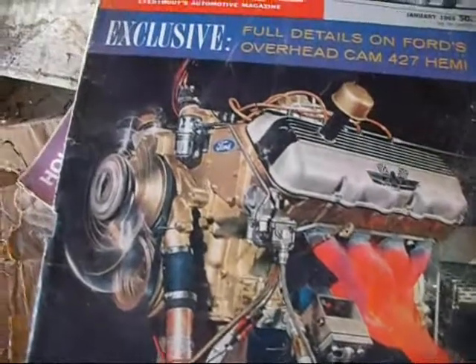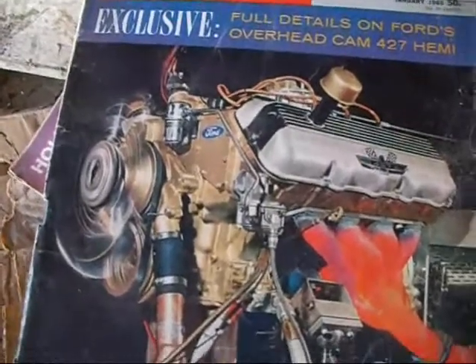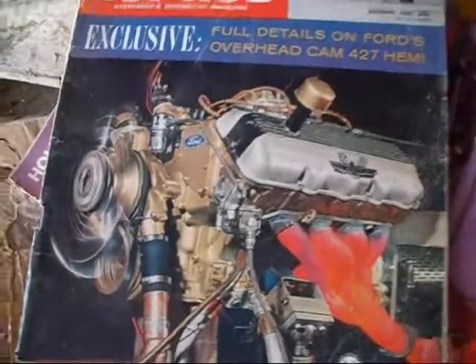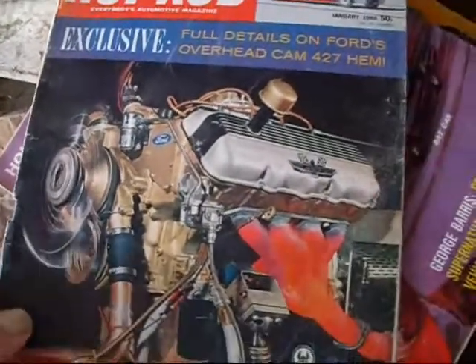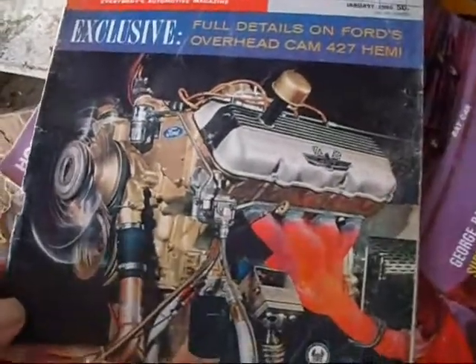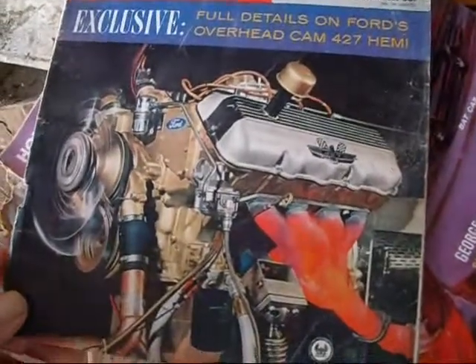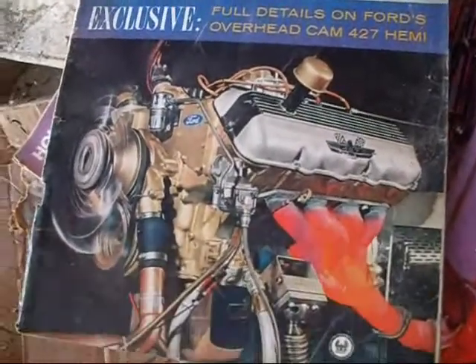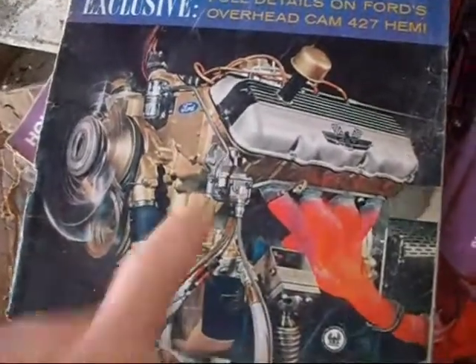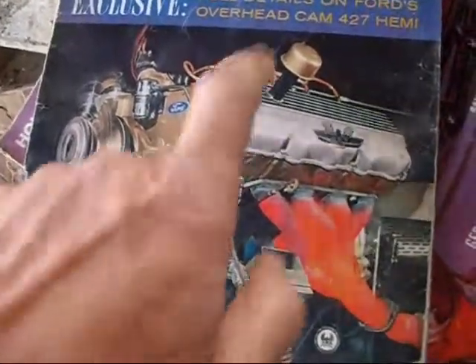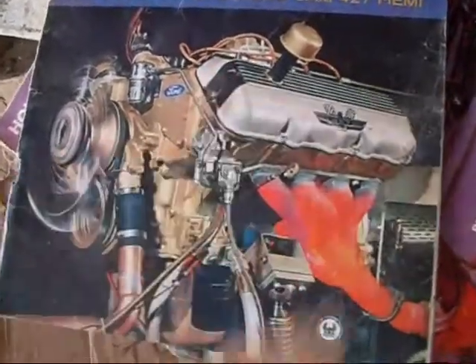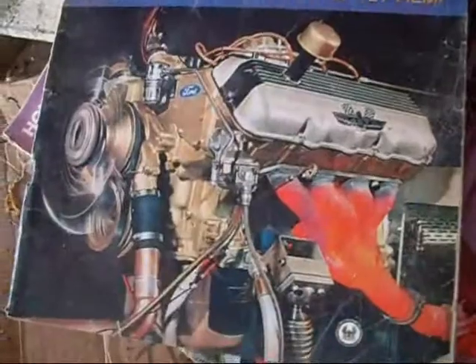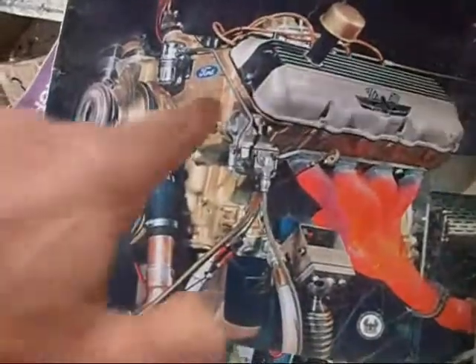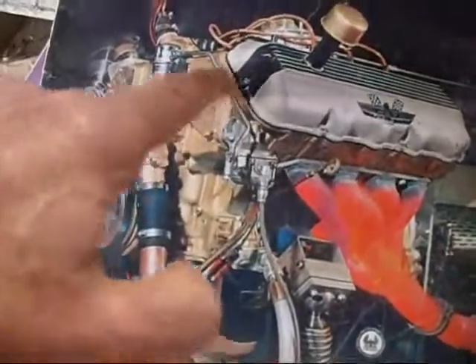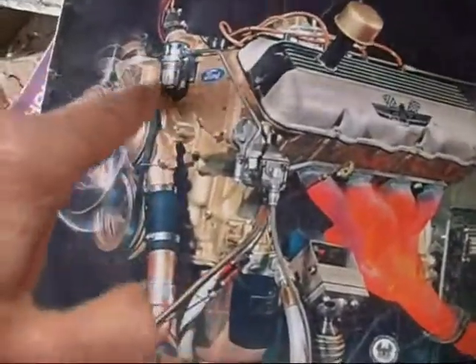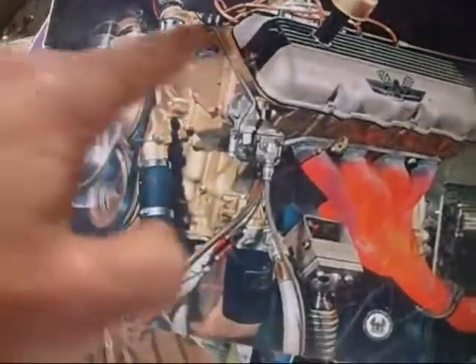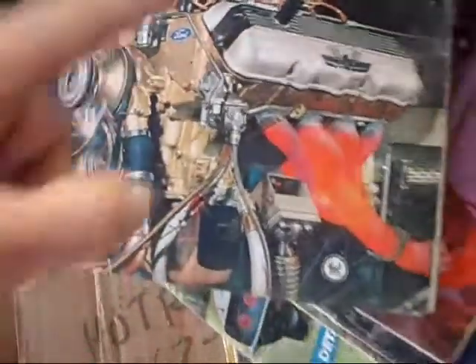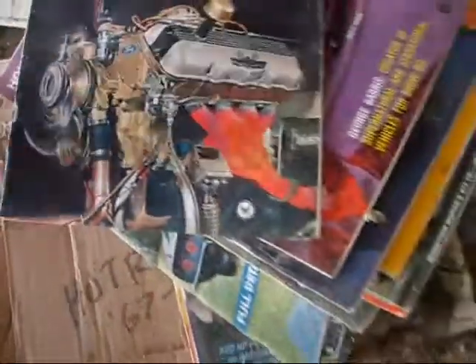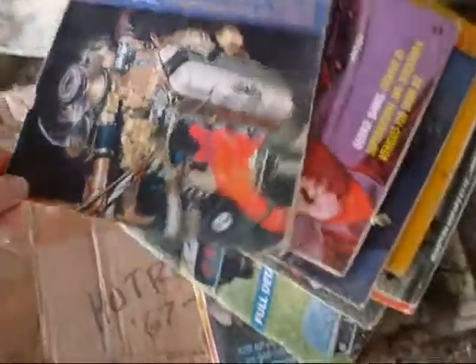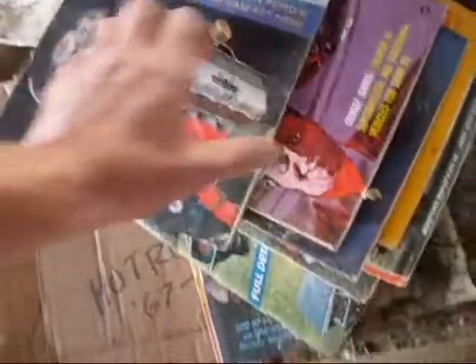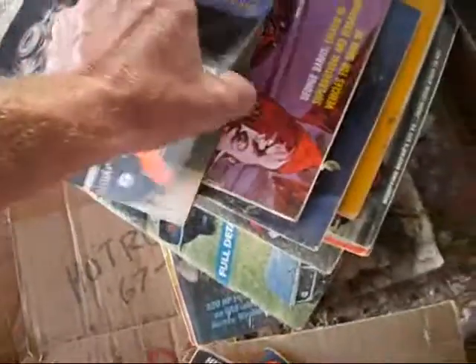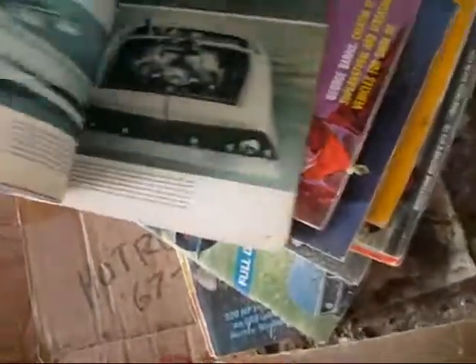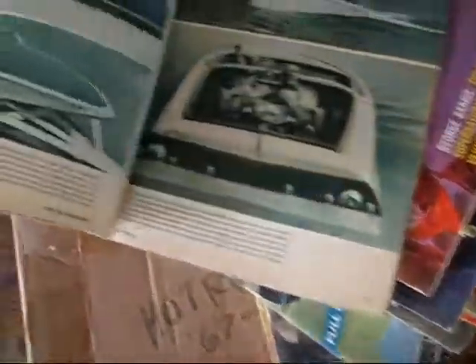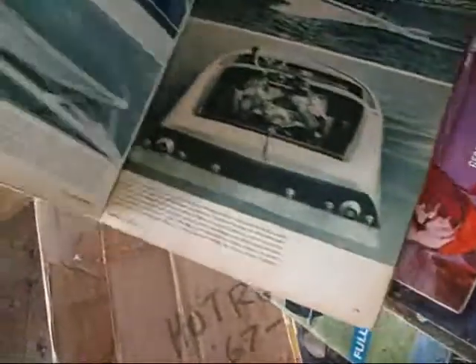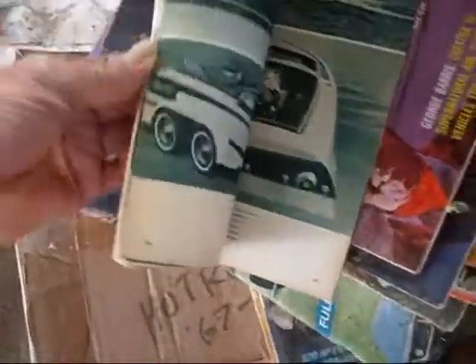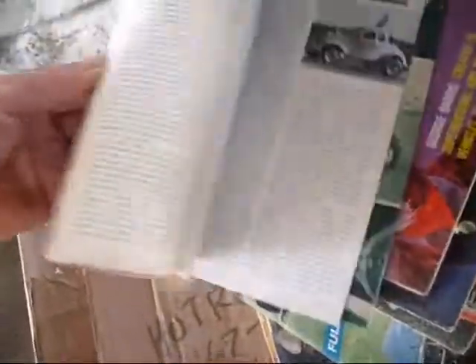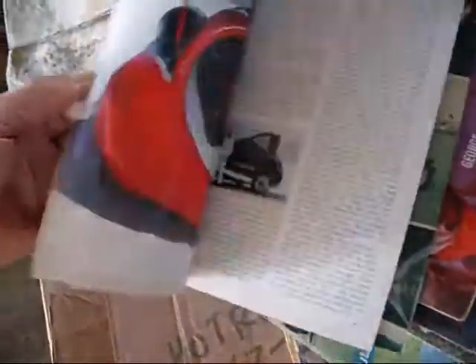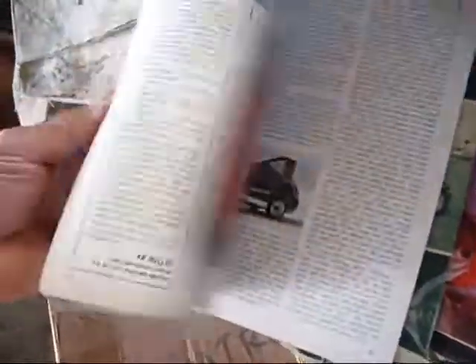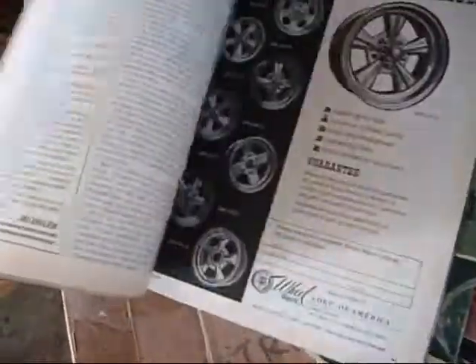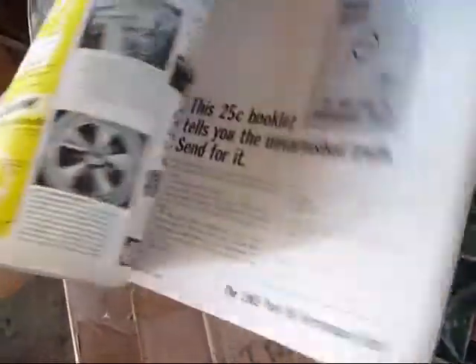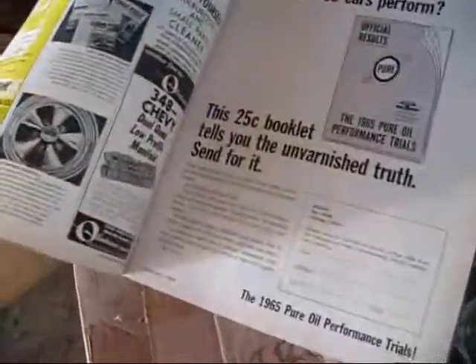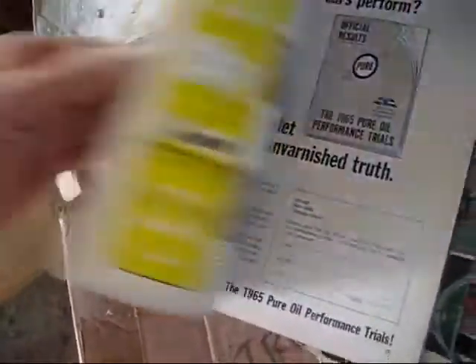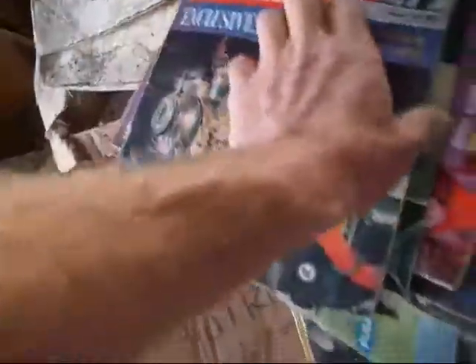Full details on Ford's overhead cam 427 Hemi — or maybe it is, look at that cover. Olds had a double overhead cam — they were going to introduce it for '71. There's a picture of it on the cover of Hot Rod Magazine. Double overhead cam for '71. Cancelled.